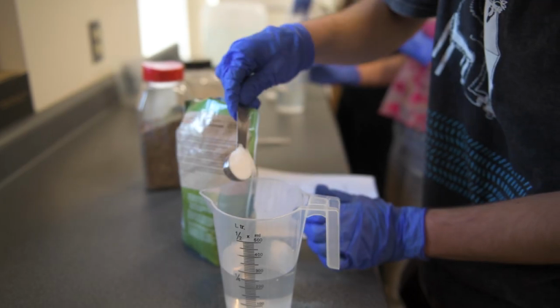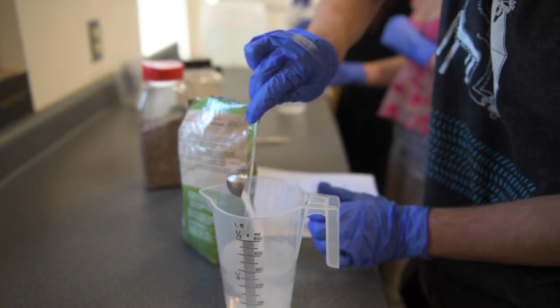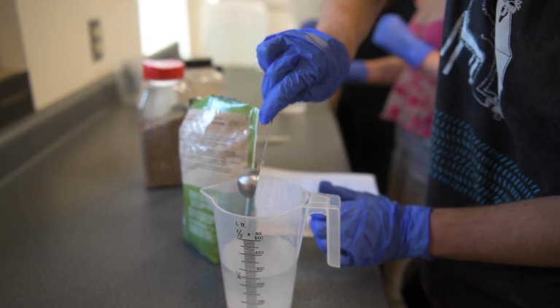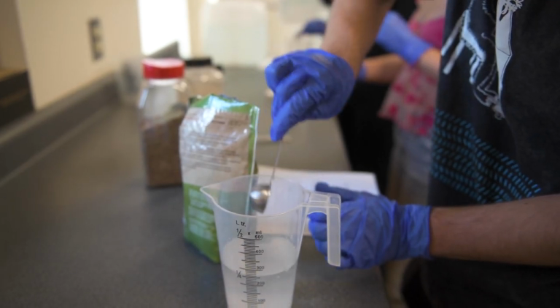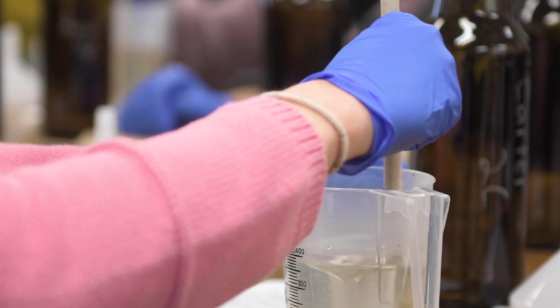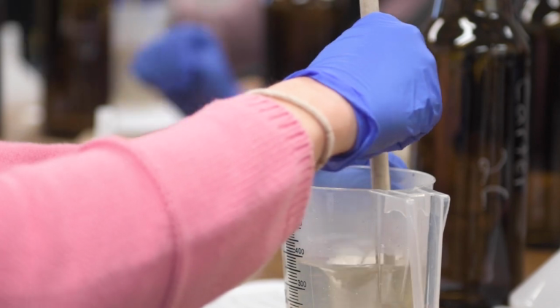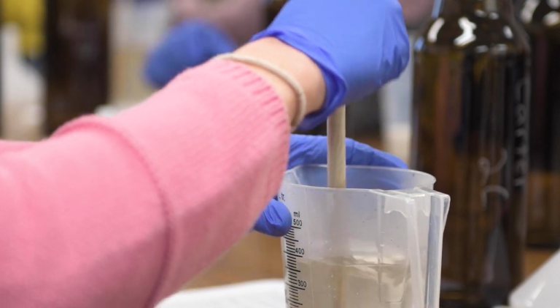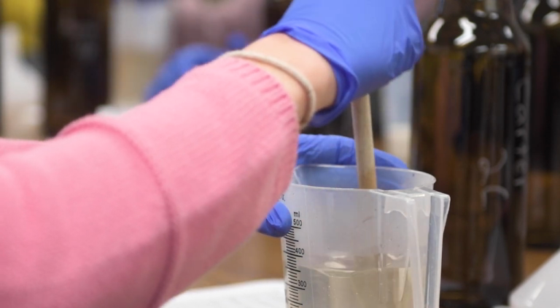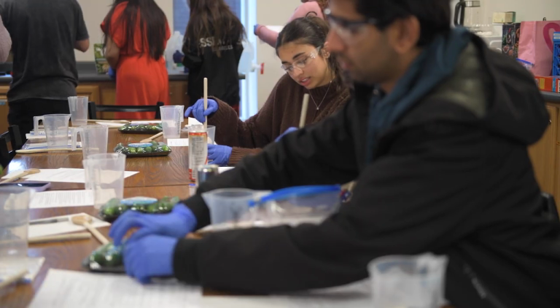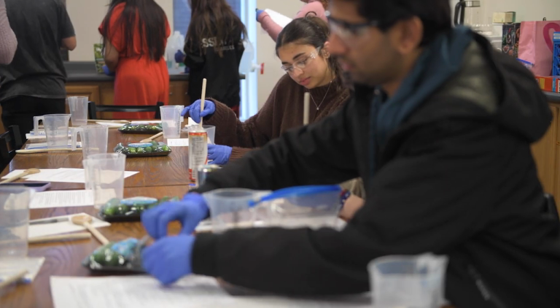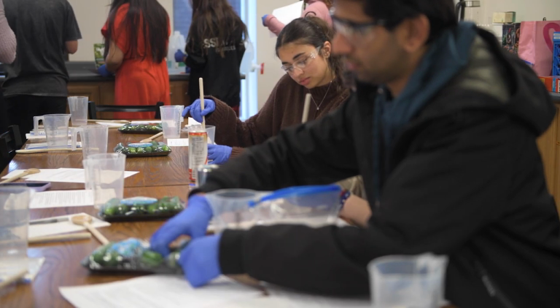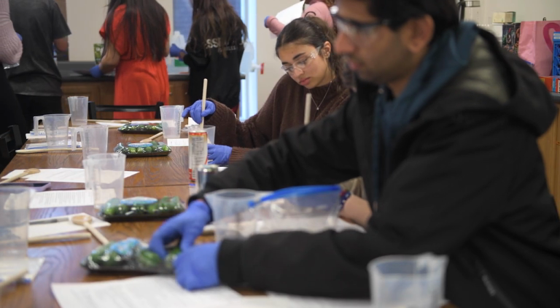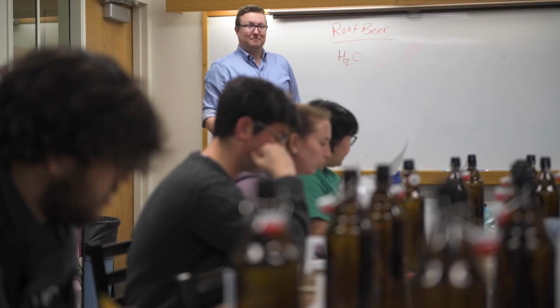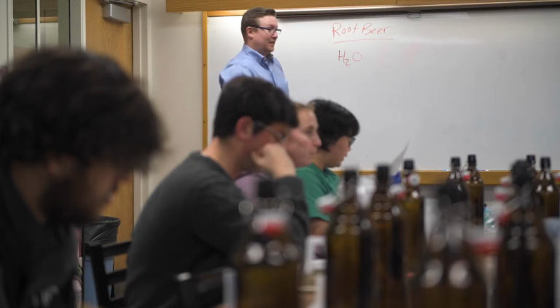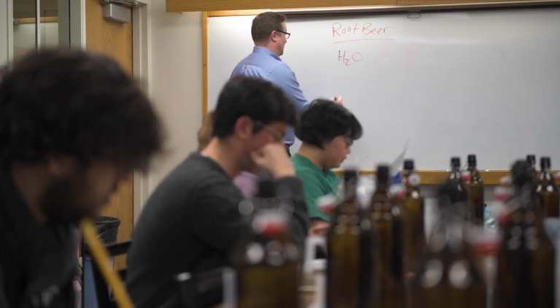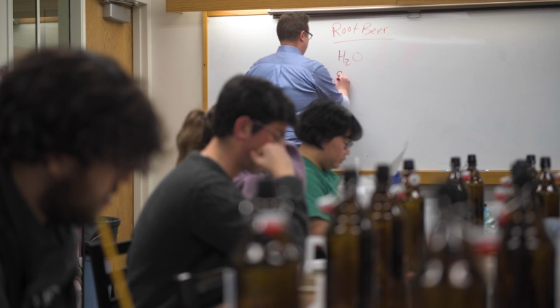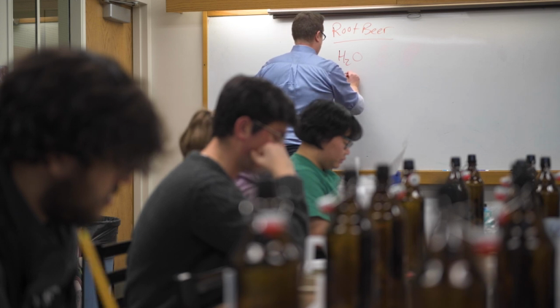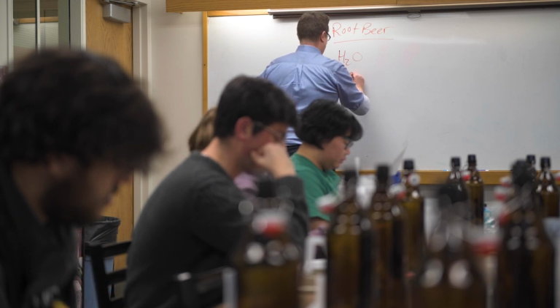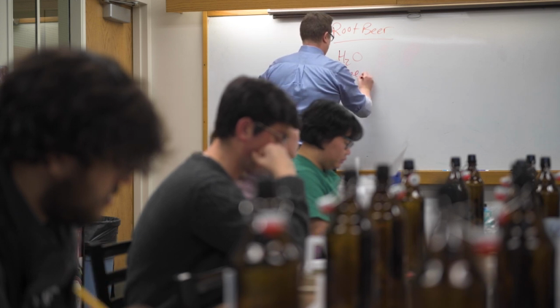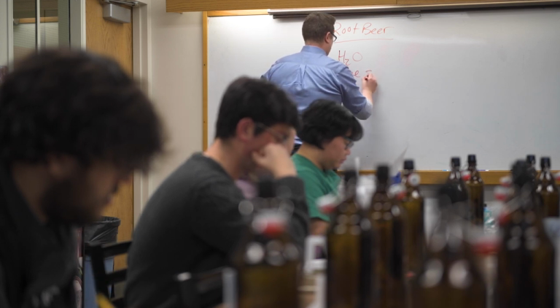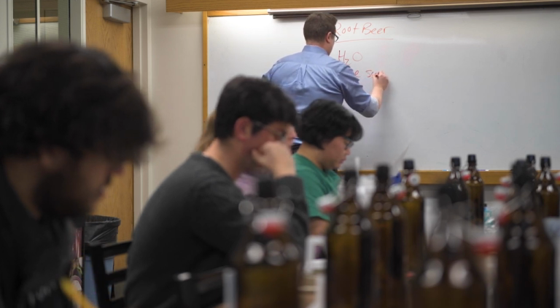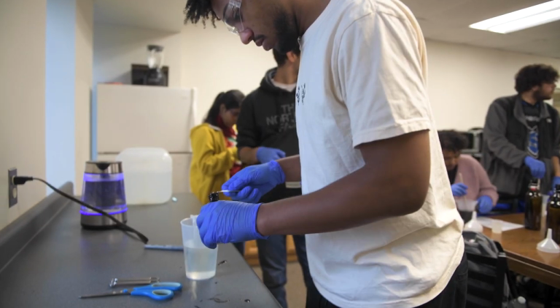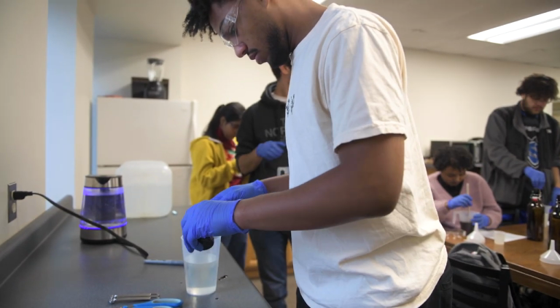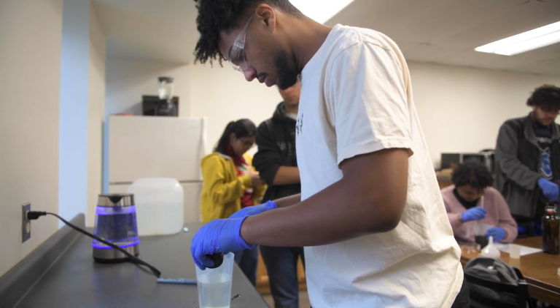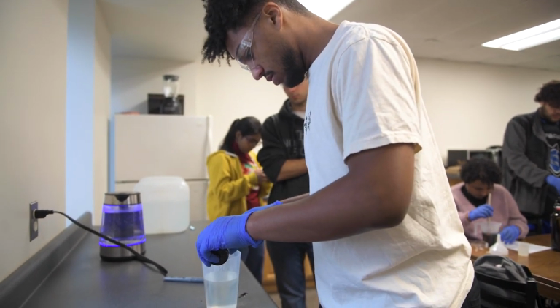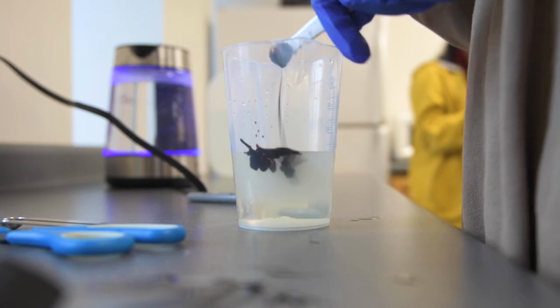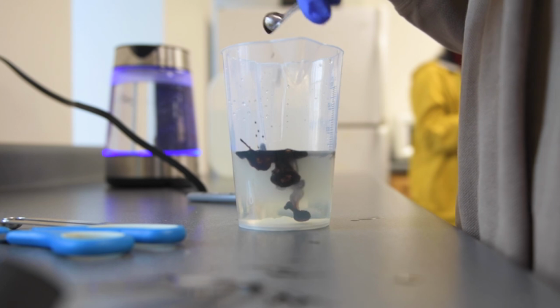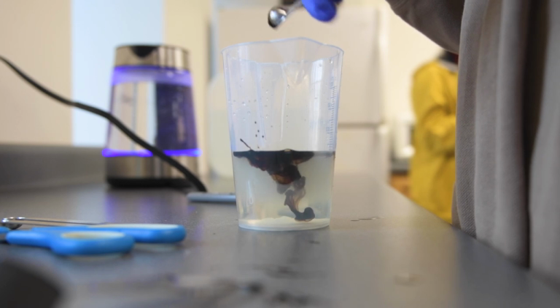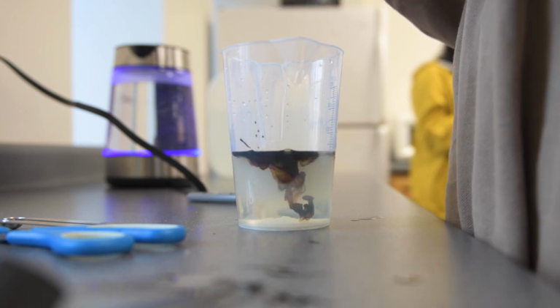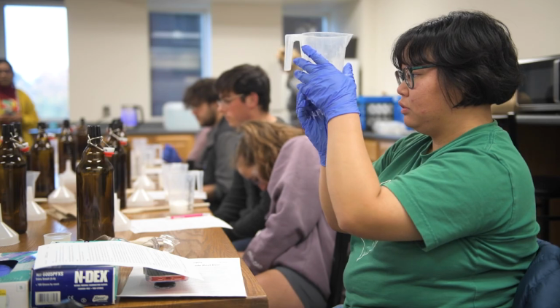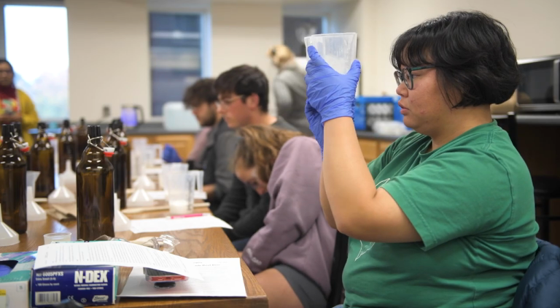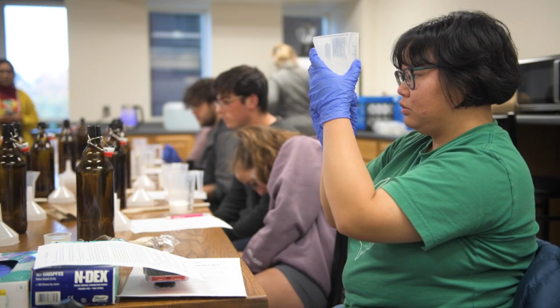Kitchen chemistry is all about trying to get people to not be so scared of chemistry. Everything's related to chemistry, and food is a great way to get at that. So the major takeaway is to be inspired about the food that we eat and have a better appreciation of the chemistry that's all around us.